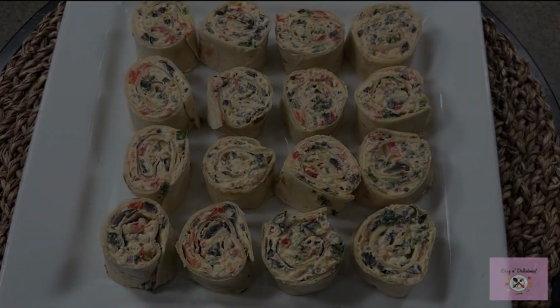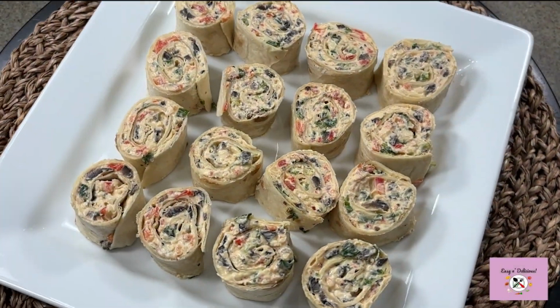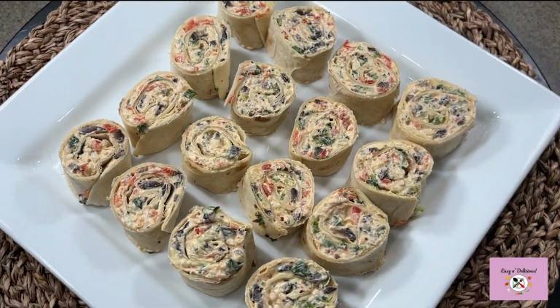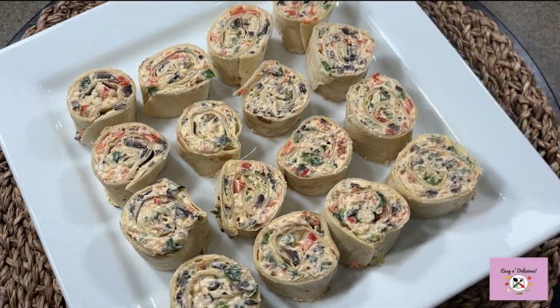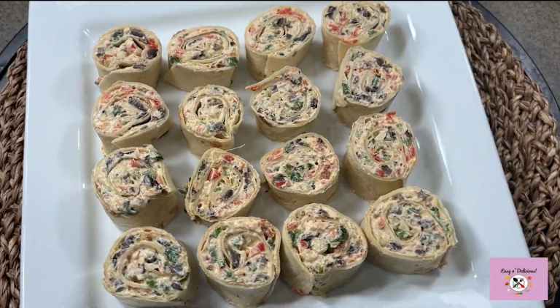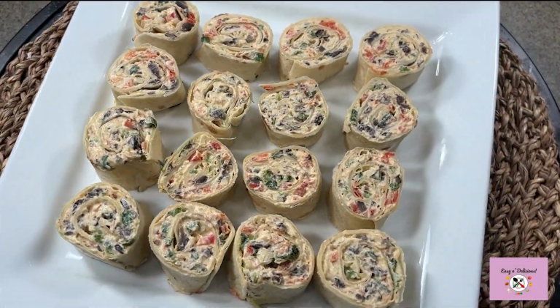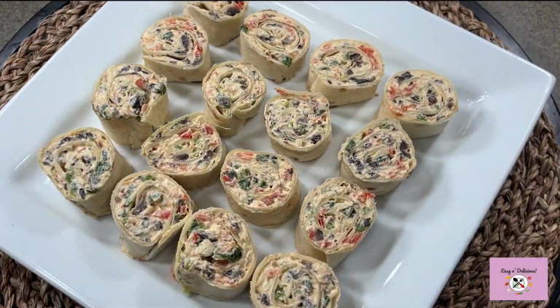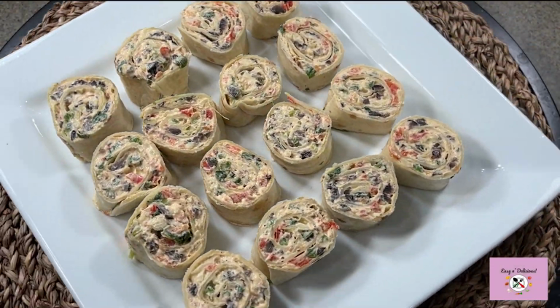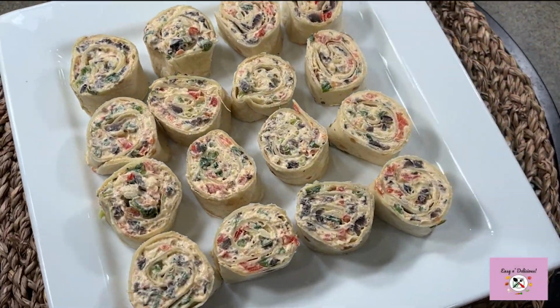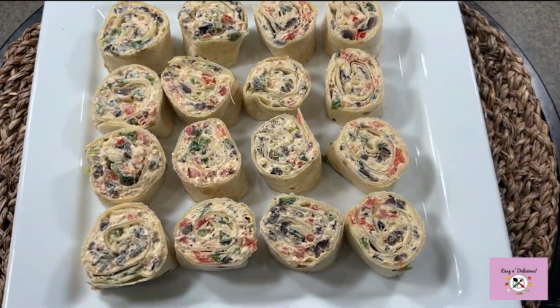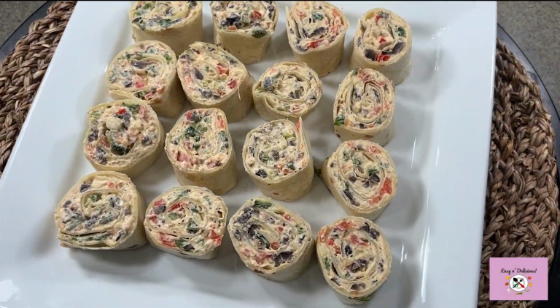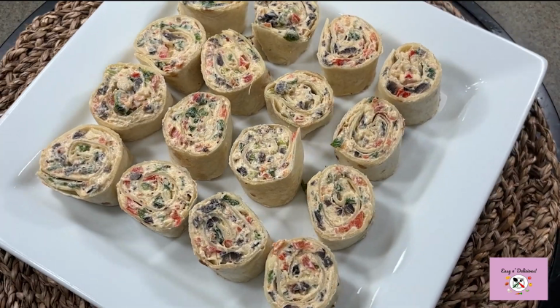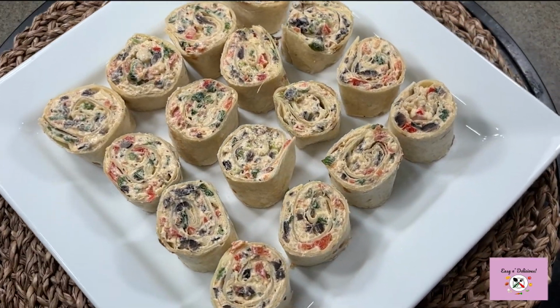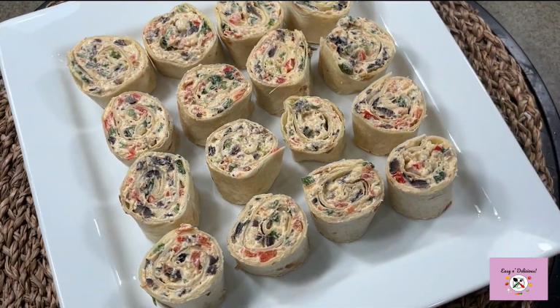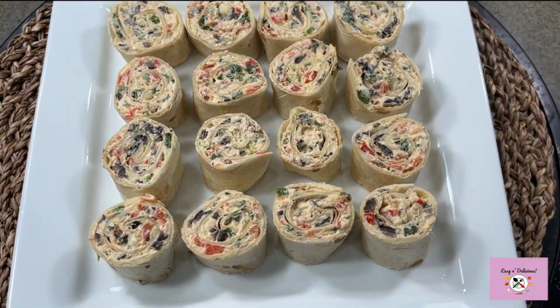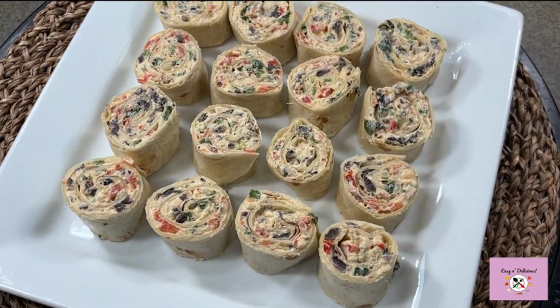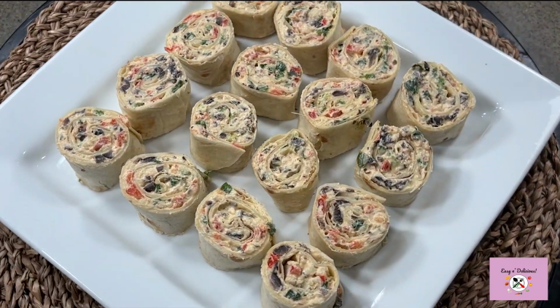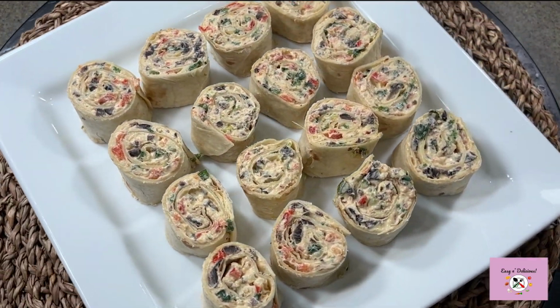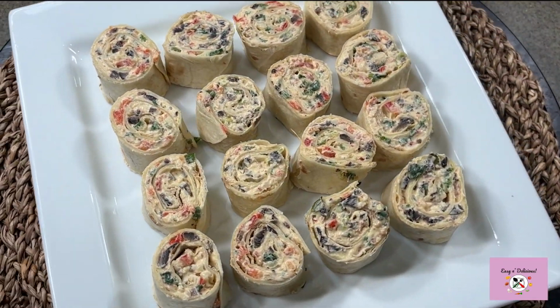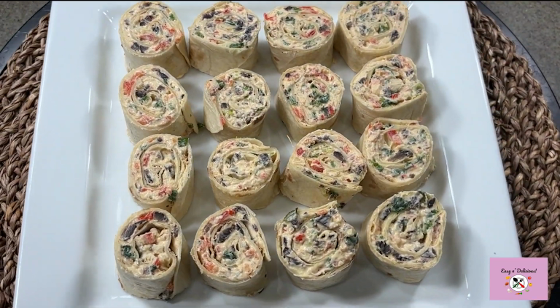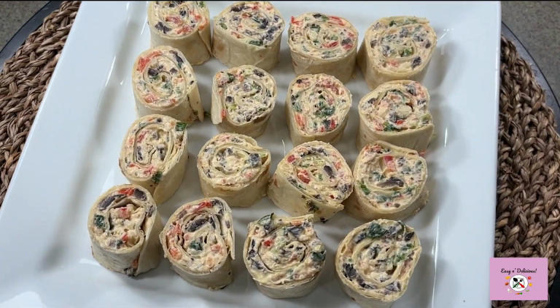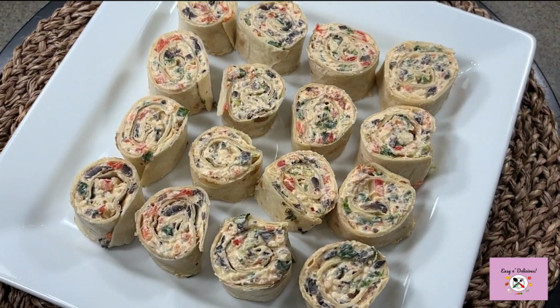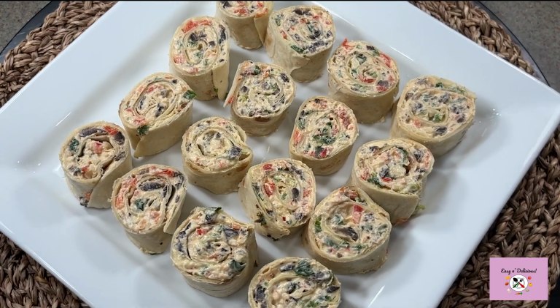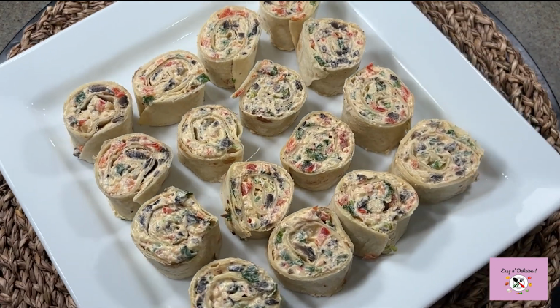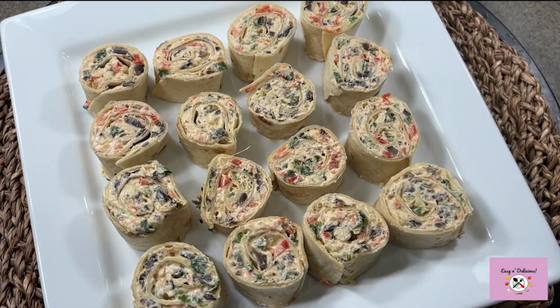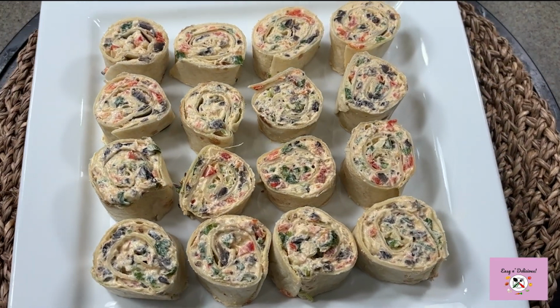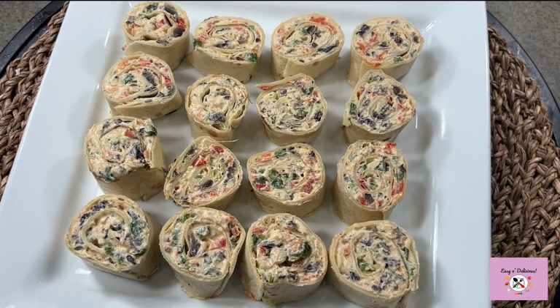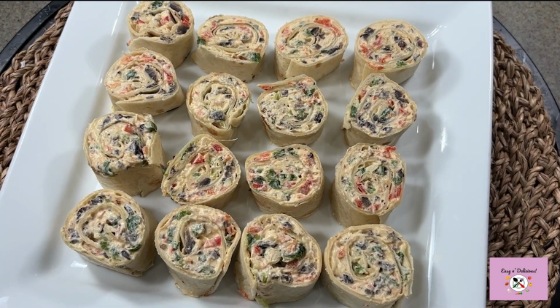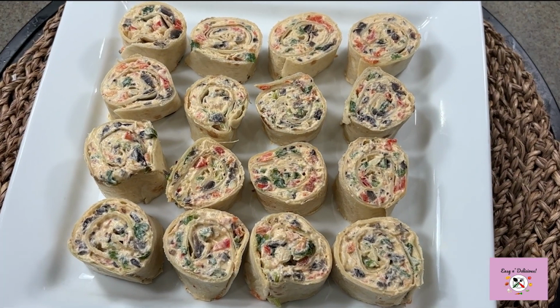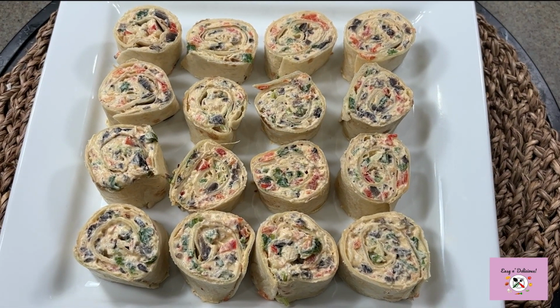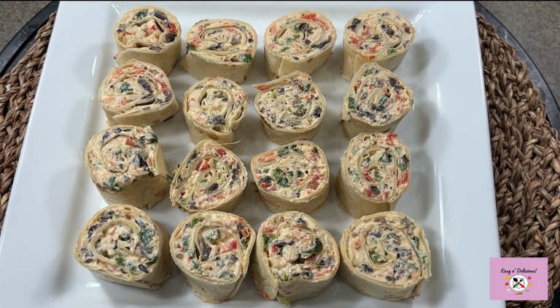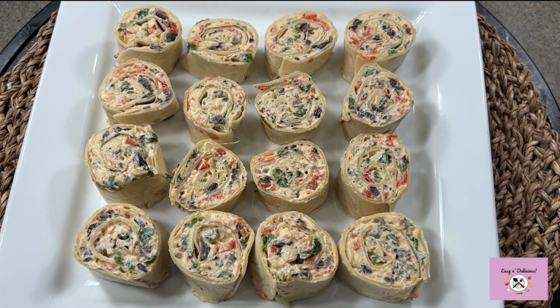Hello foodies and welcome to my channel! Today is one of my no-cook, no-bake holiday party recipes which comes together so quickly yet looks like you have taken a long time making it. Let's see how easy it is — come on!